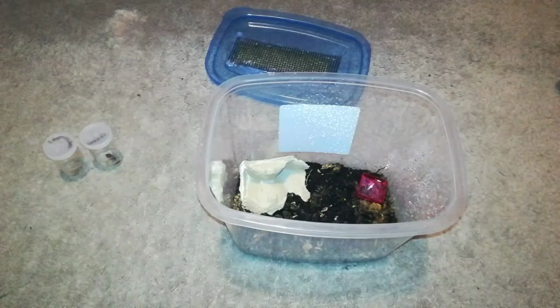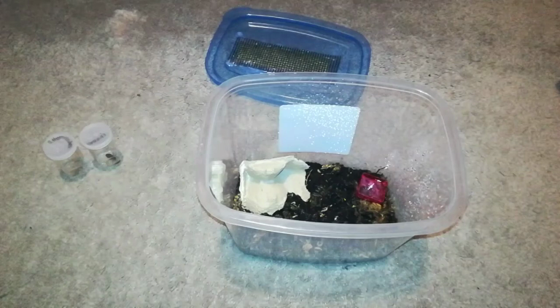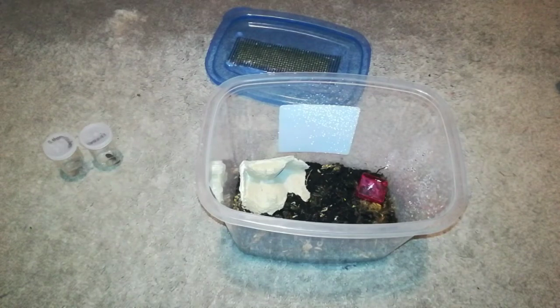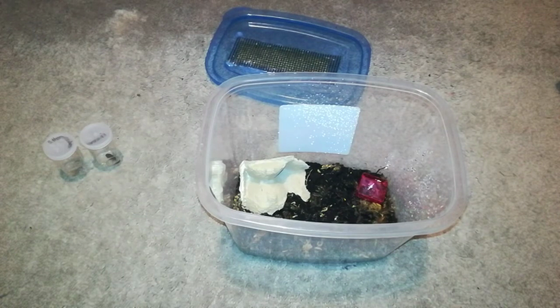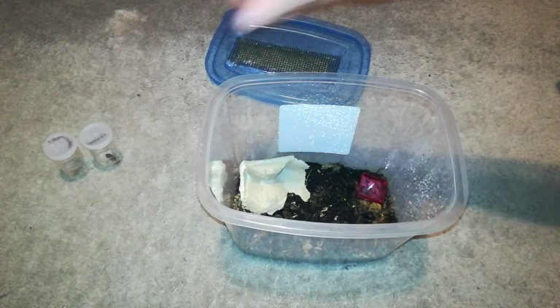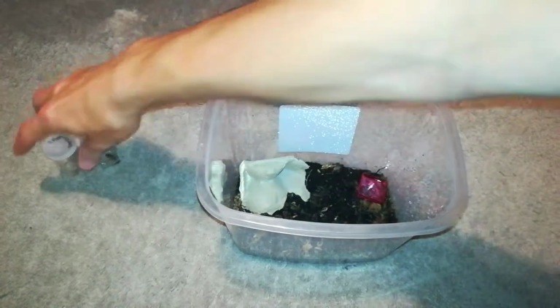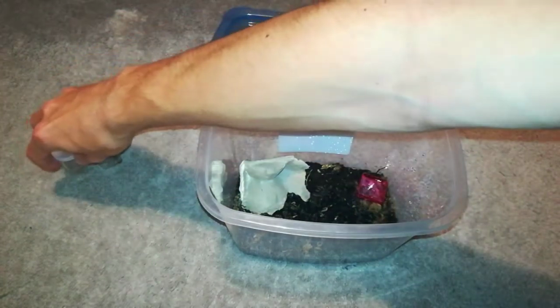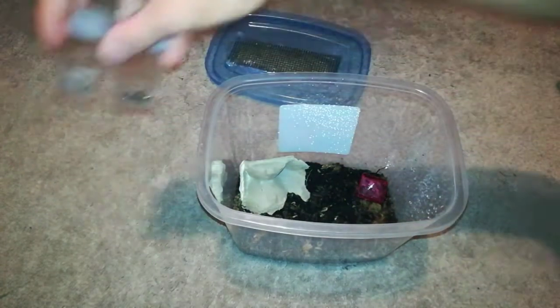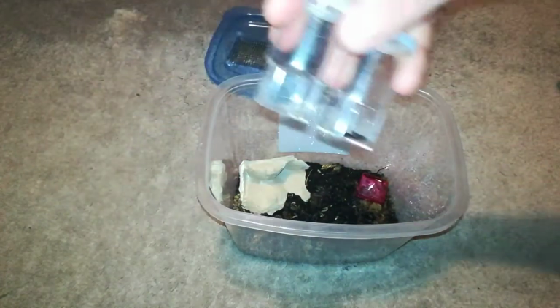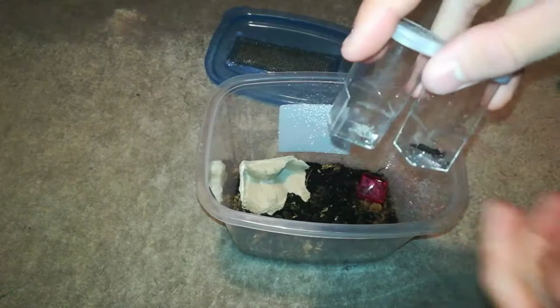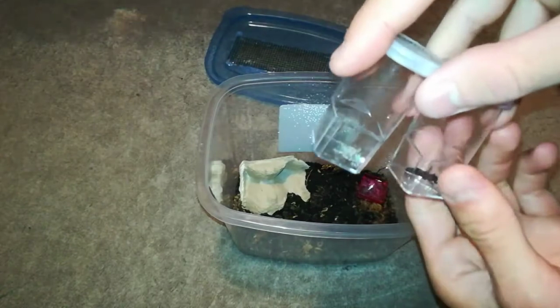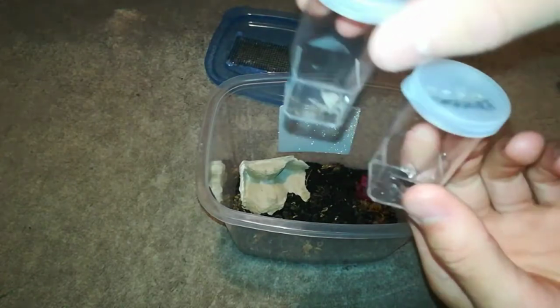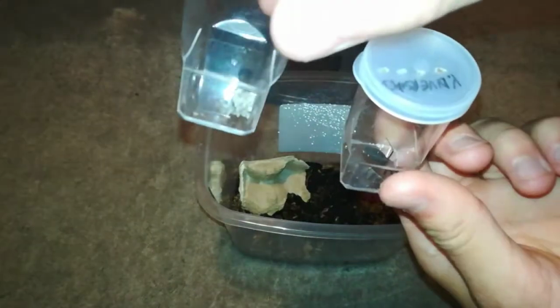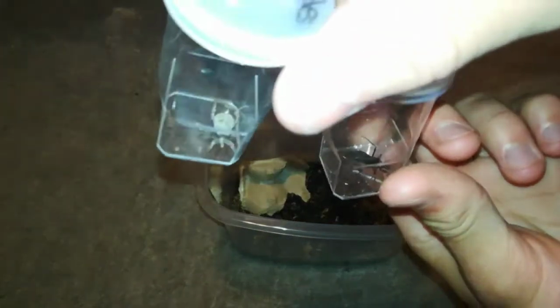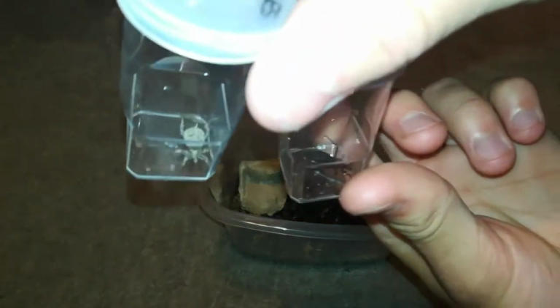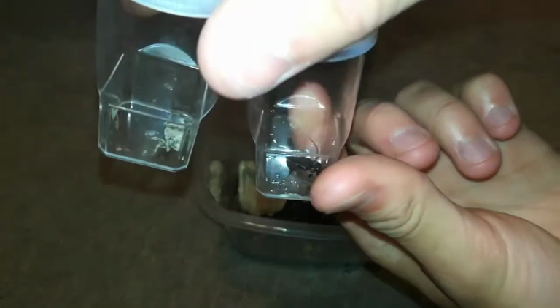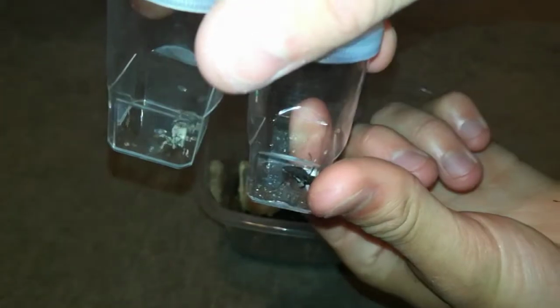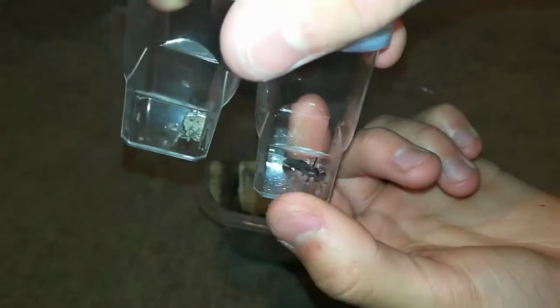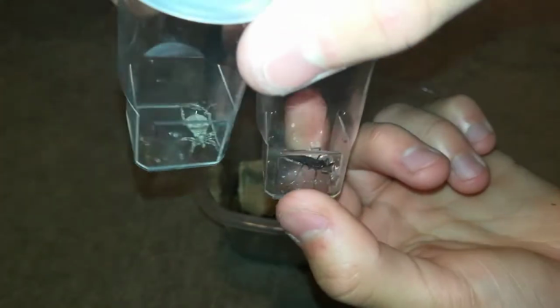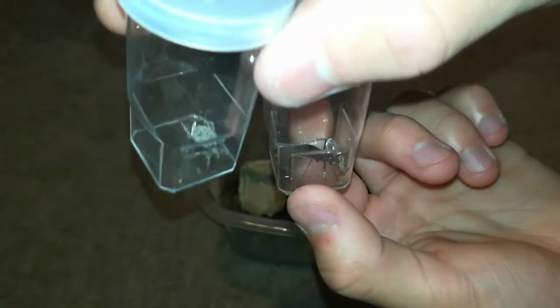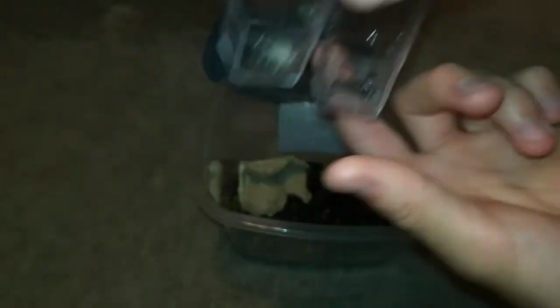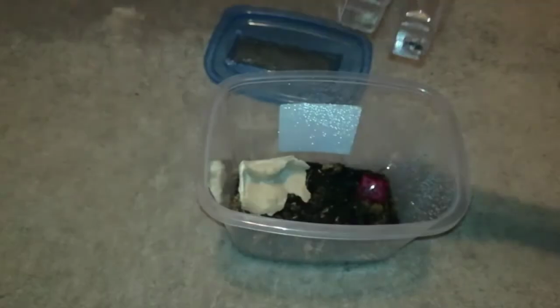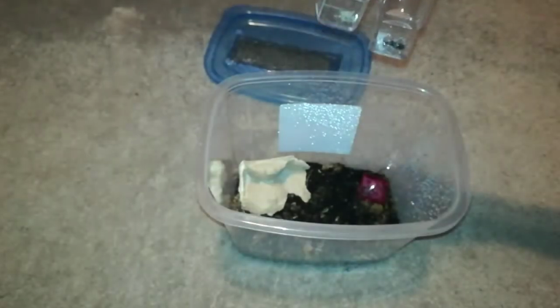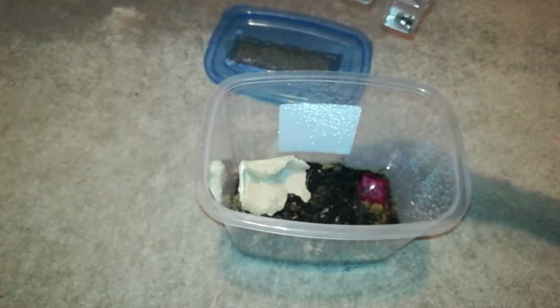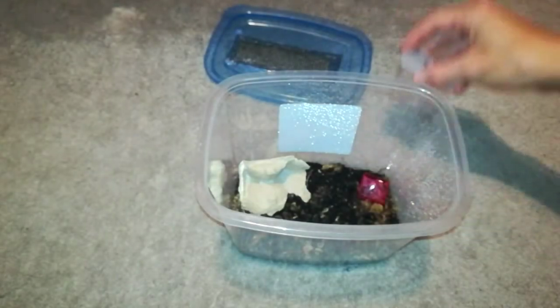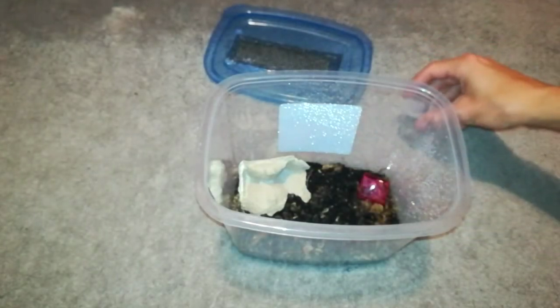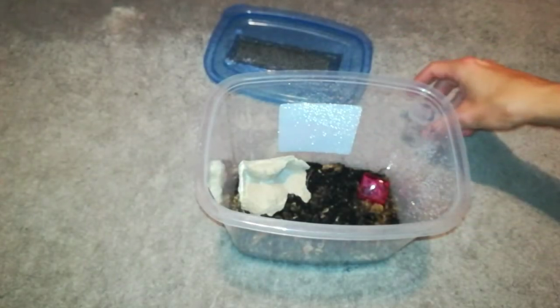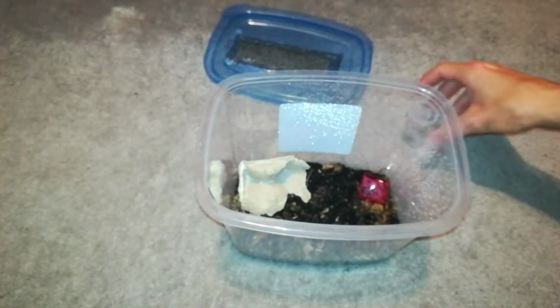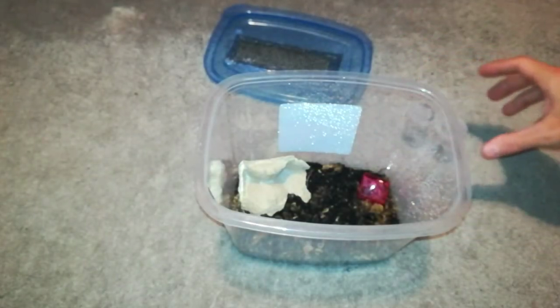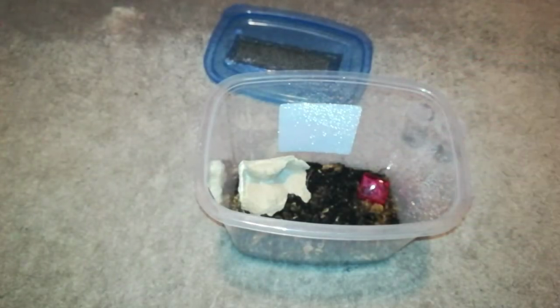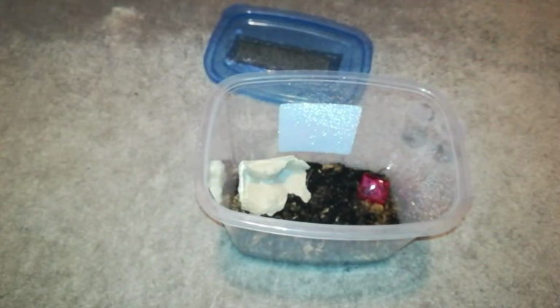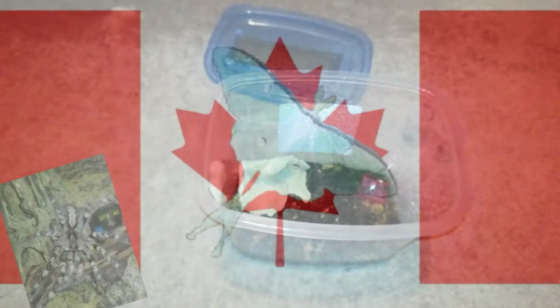Hello everyone, Aaron from Mini-Beasts Canada here, and recently I found some masked hunter bugs. An adult and a nymph I'm going to try to rear, and hopefully get a breeding colony going, so stay tuned.